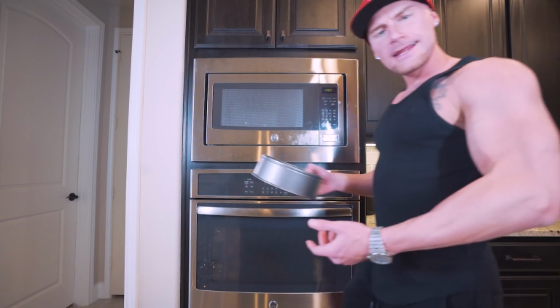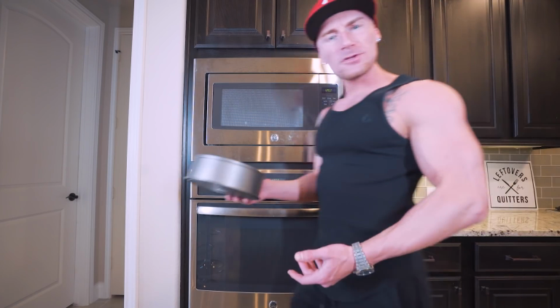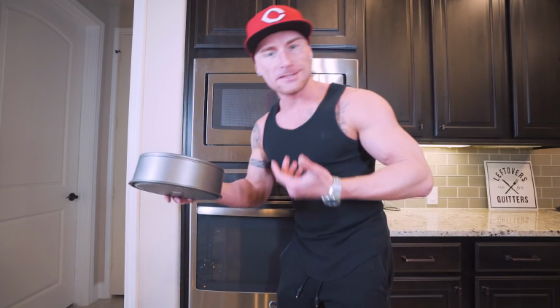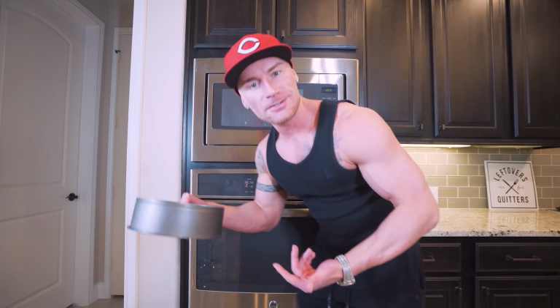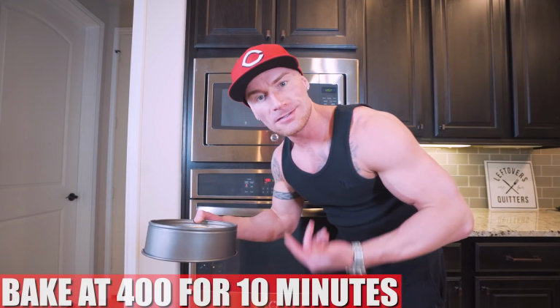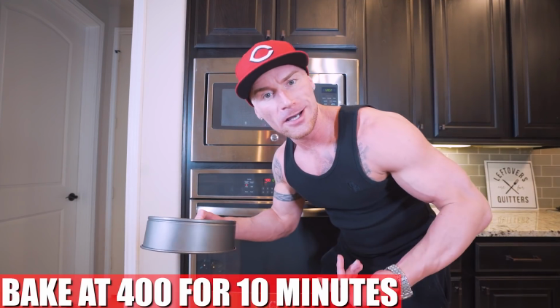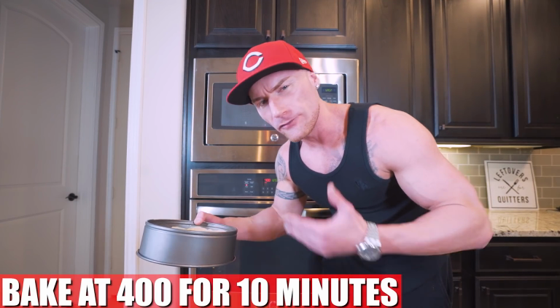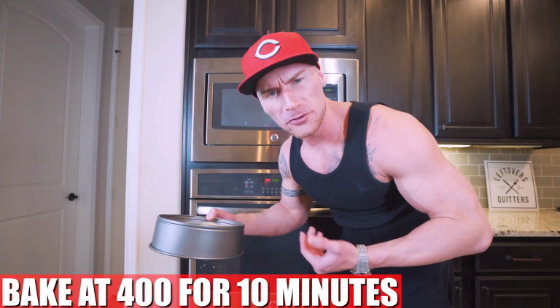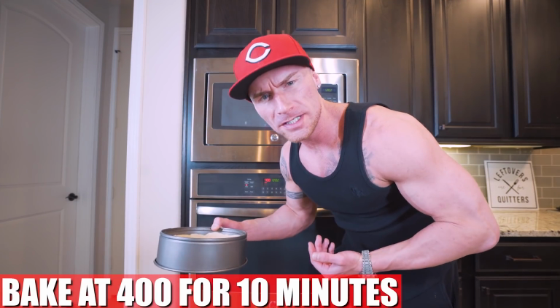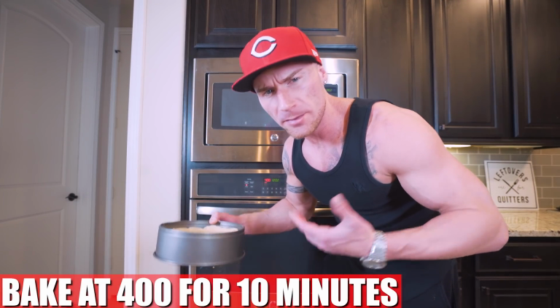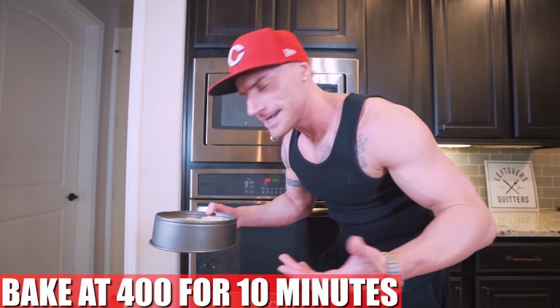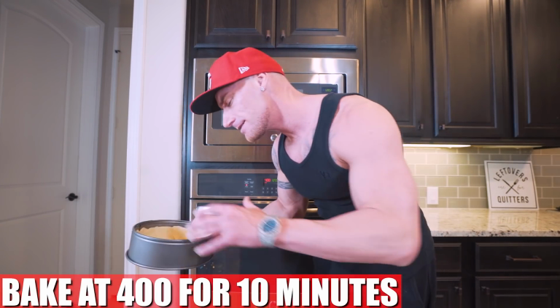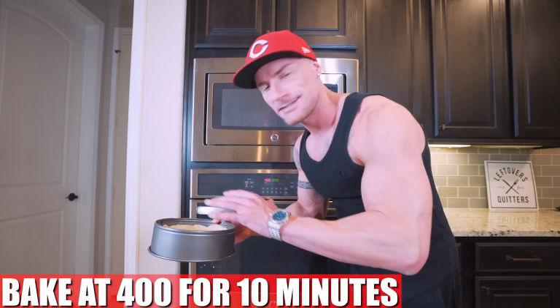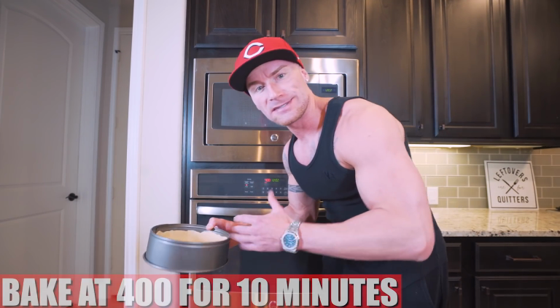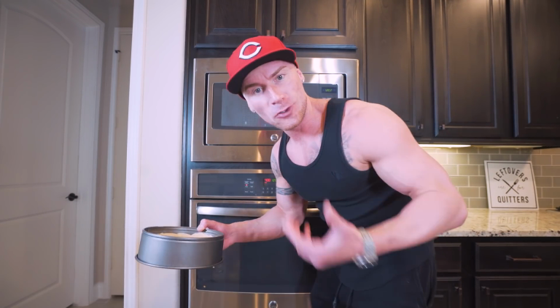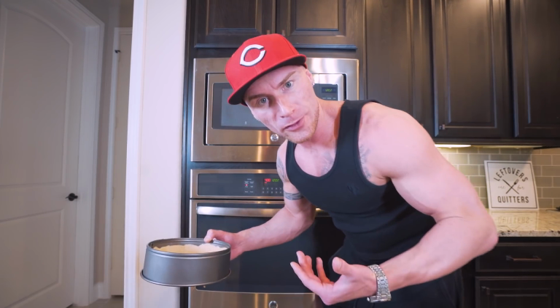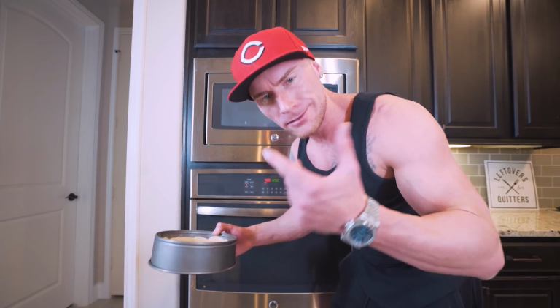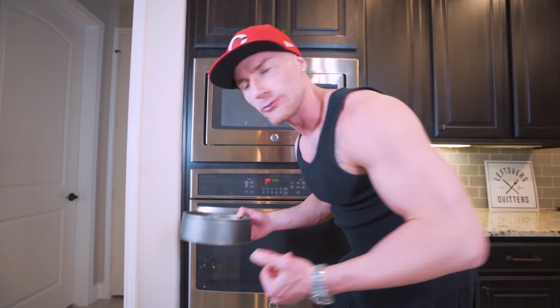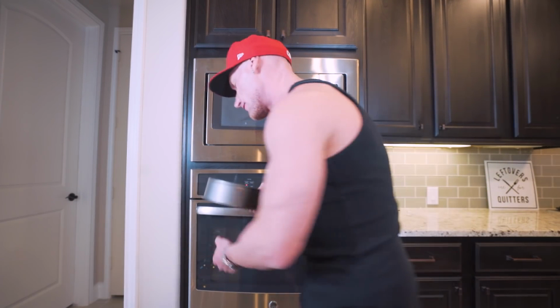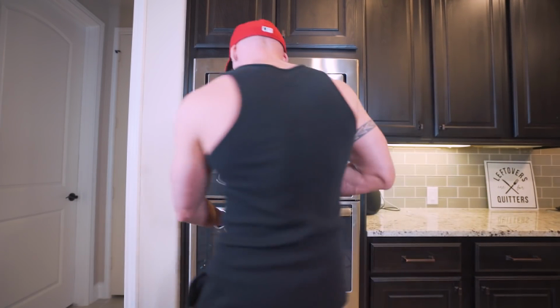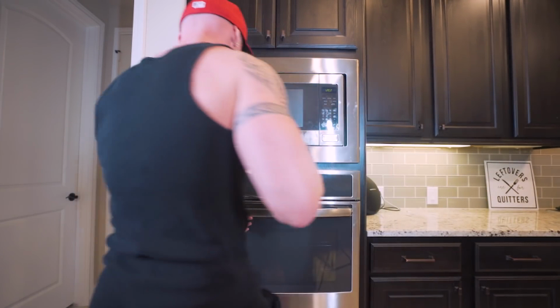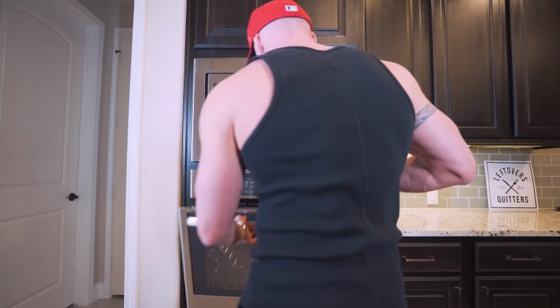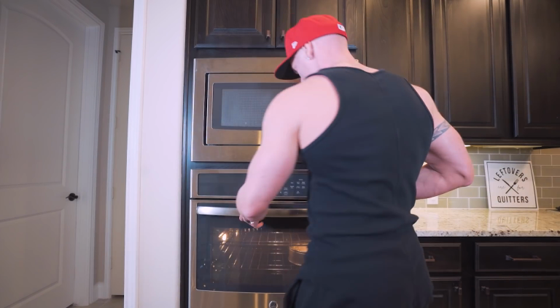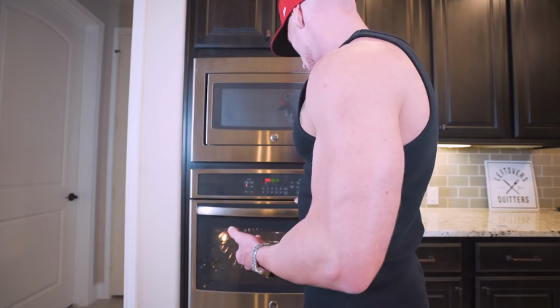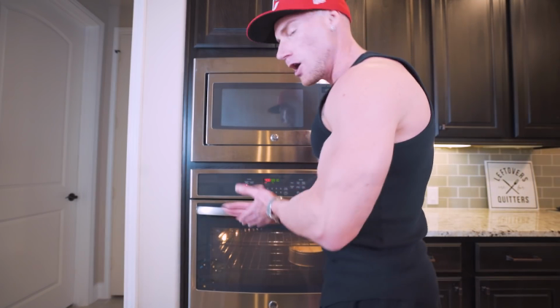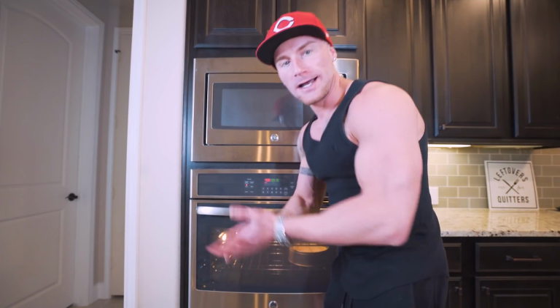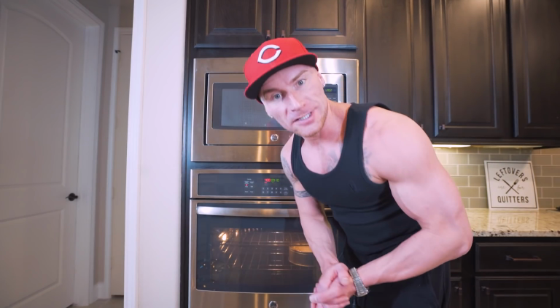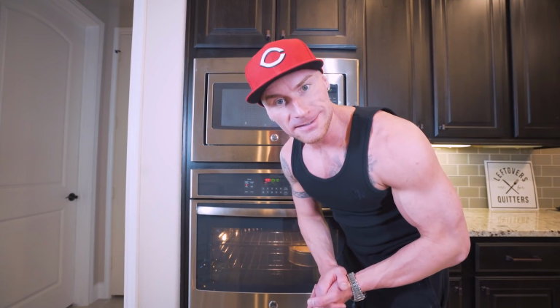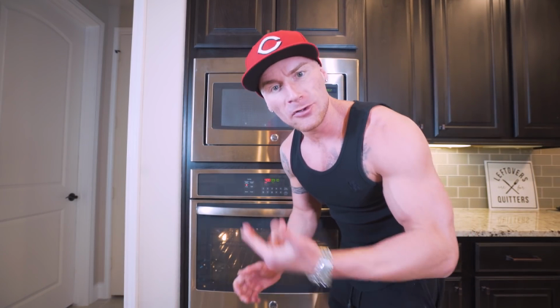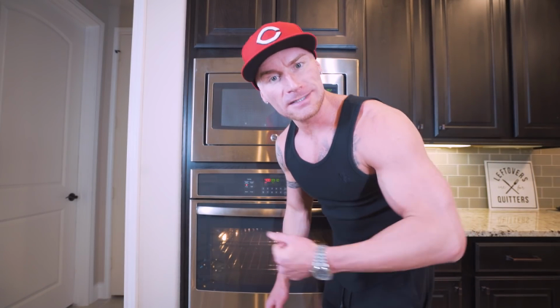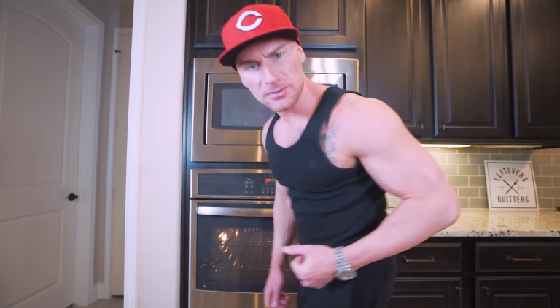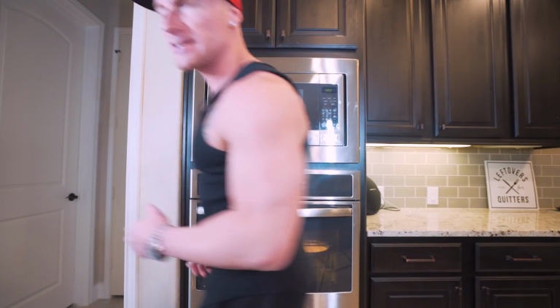Now we're just going to toss the crust in the oven at 400 degrees for about 10 minutes. That's going to make this thing golden brown and ready for the stuffing. We're going to set a timer and let this do its thing.